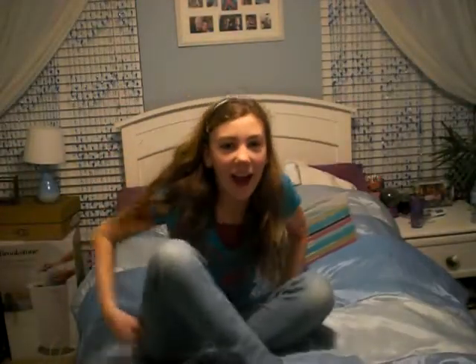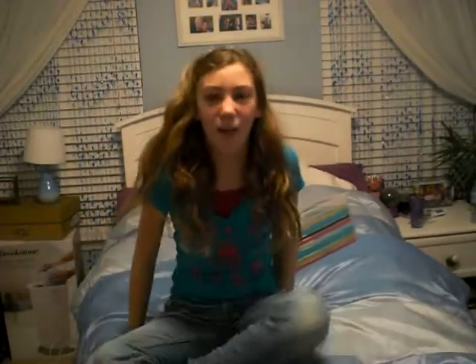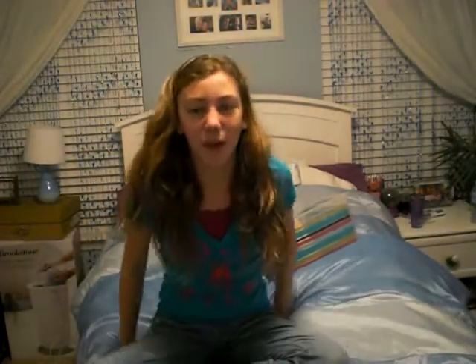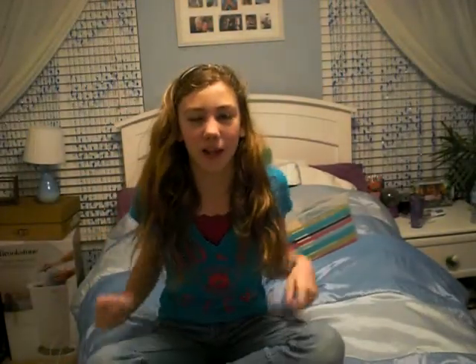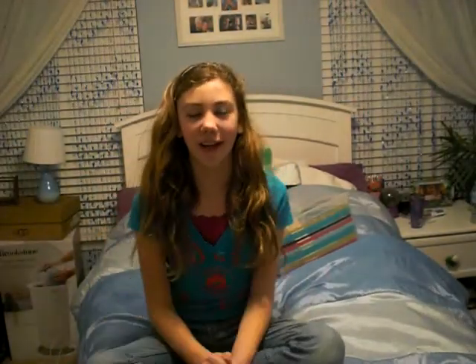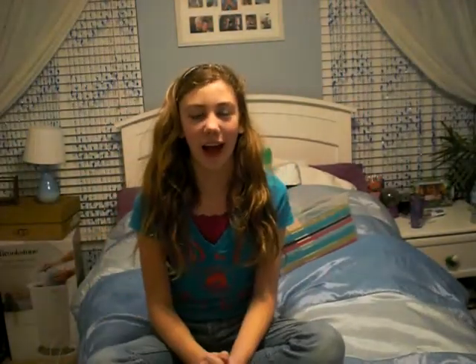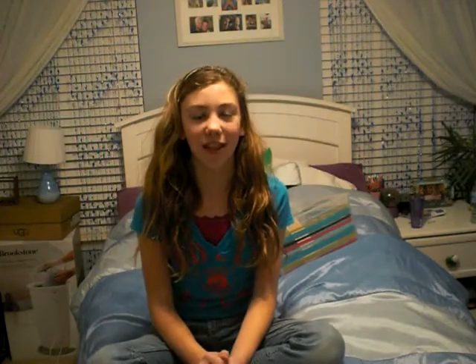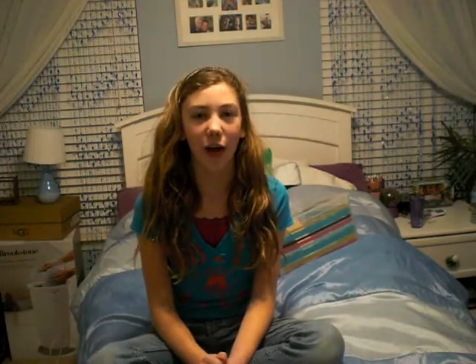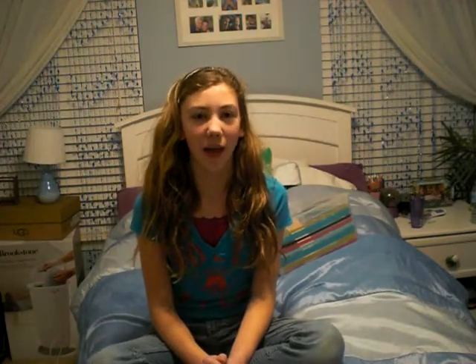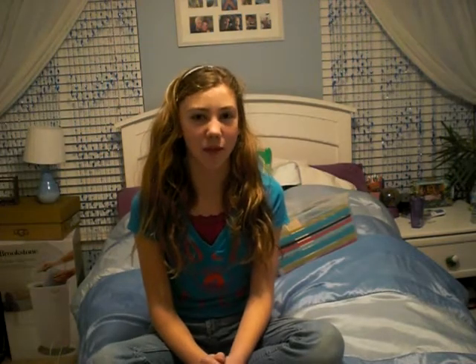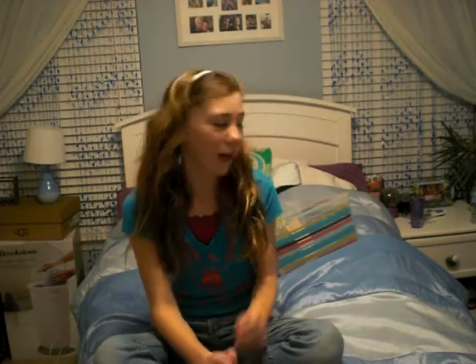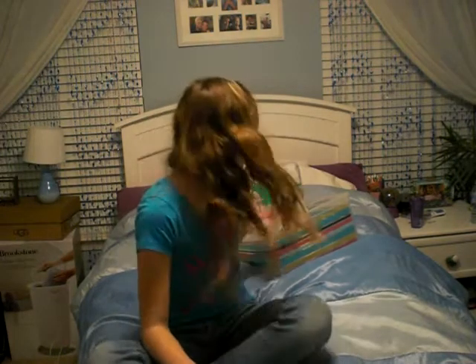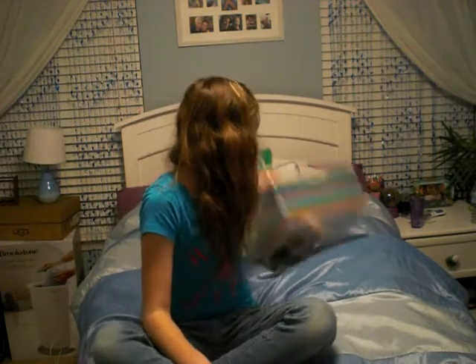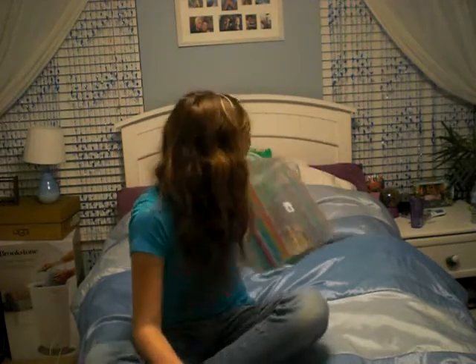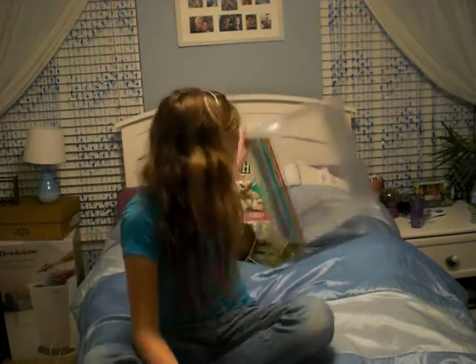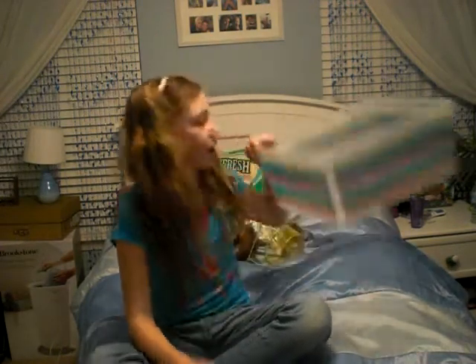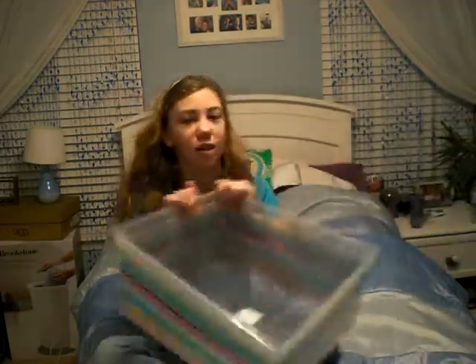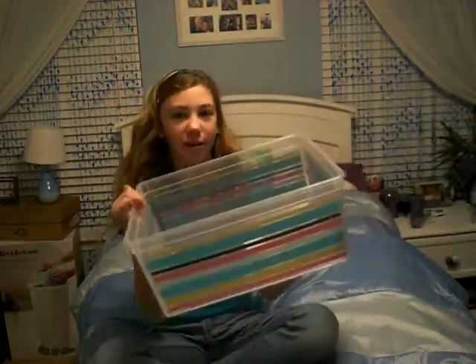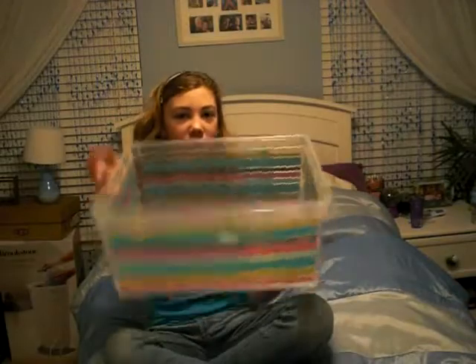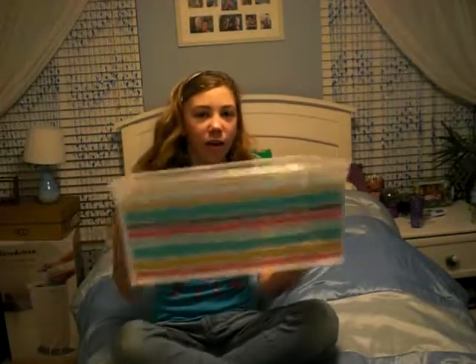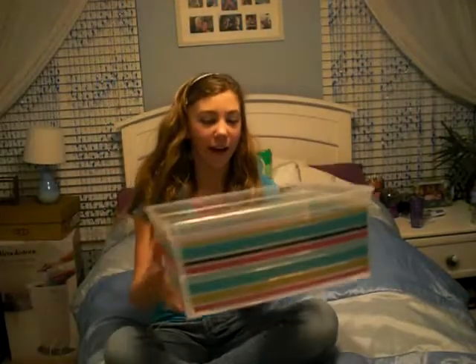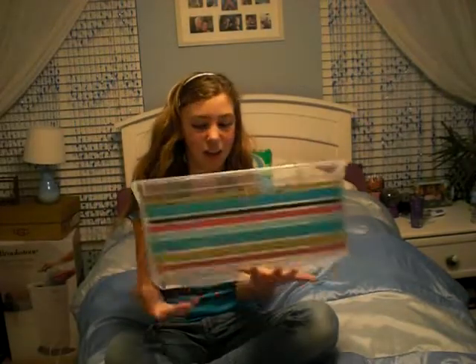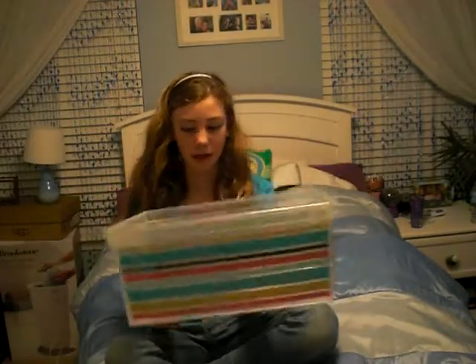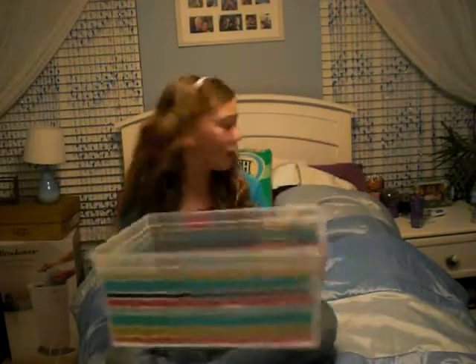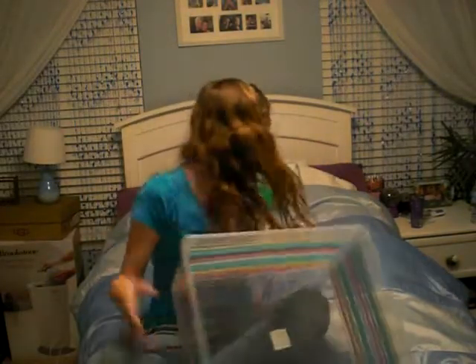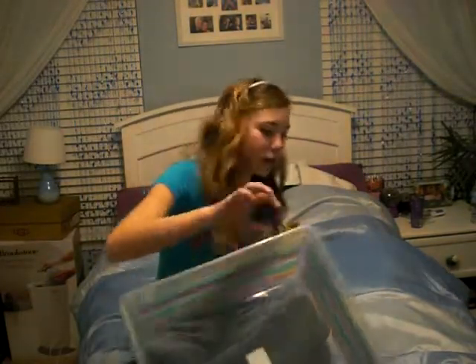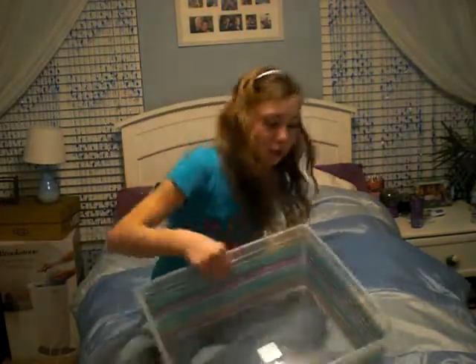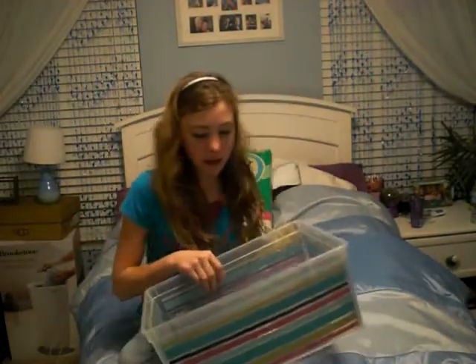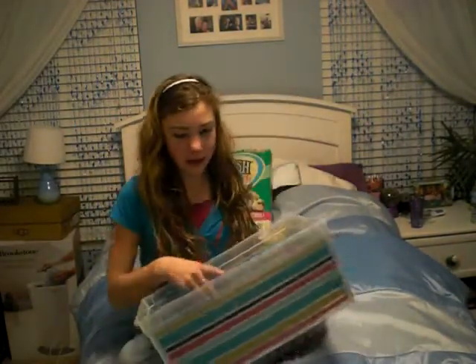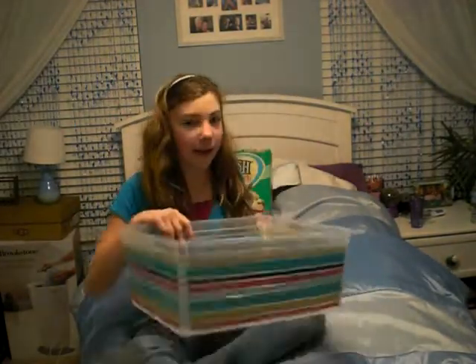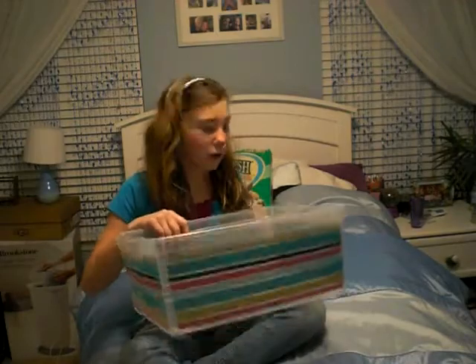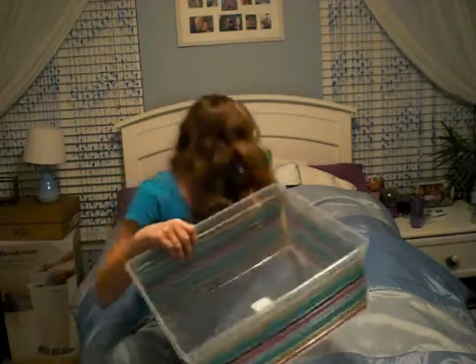Hi, I'm Maddie from The Hamster Lover and today I'll be teaching you how to make a hamster playpen. The first thing you need is a bin. I have this bin that I found in my room so I'm going to use this, and I cleaned it so it's all clean.